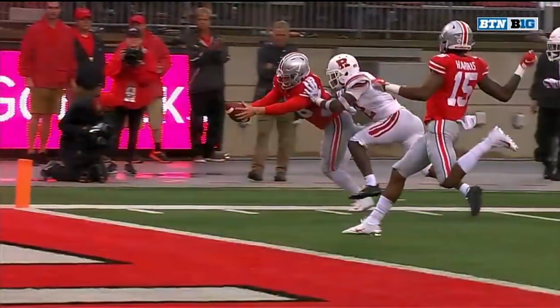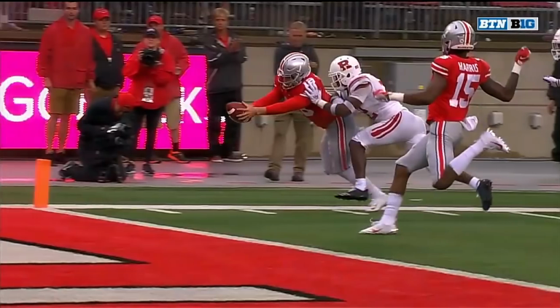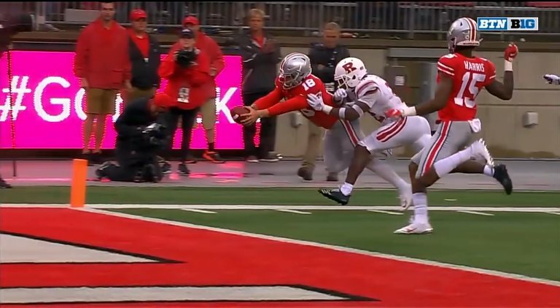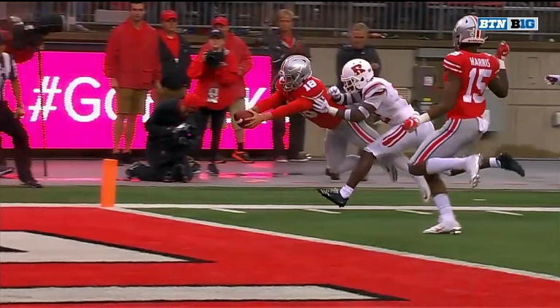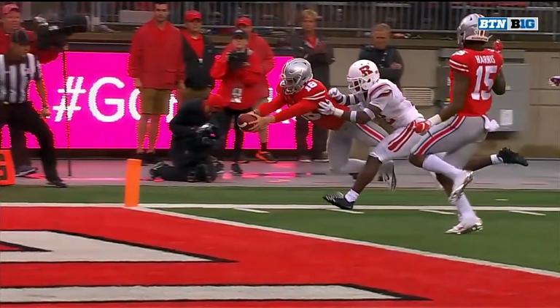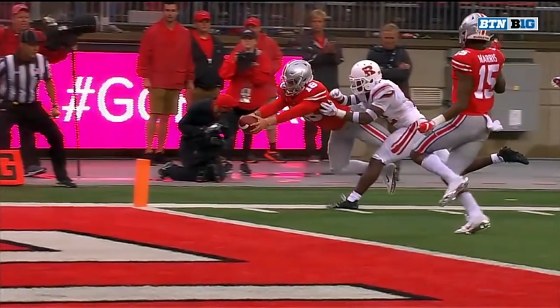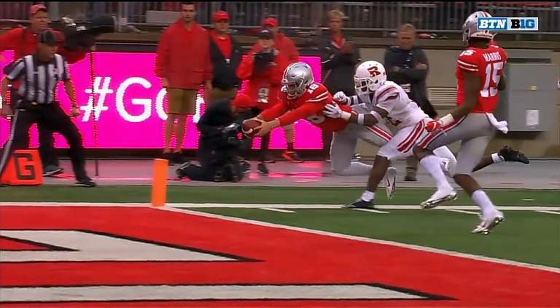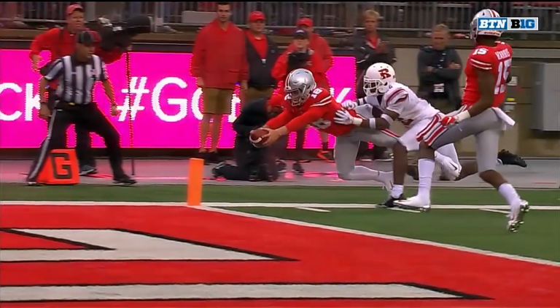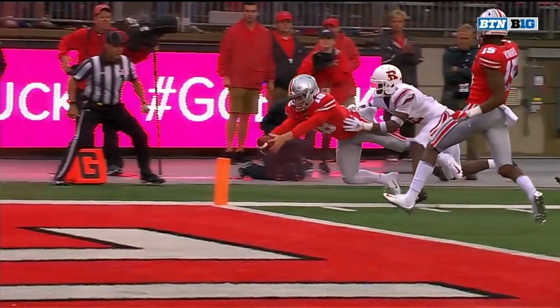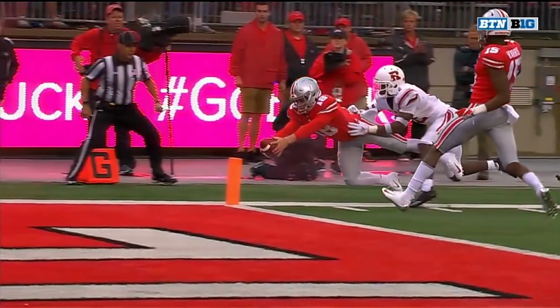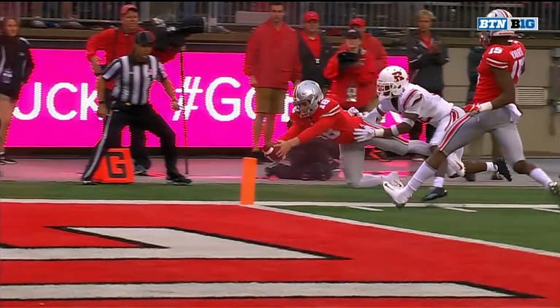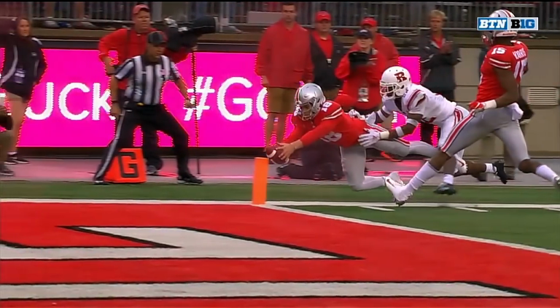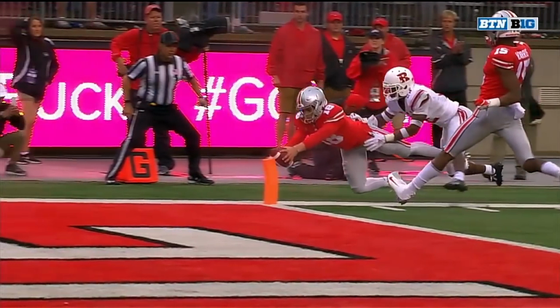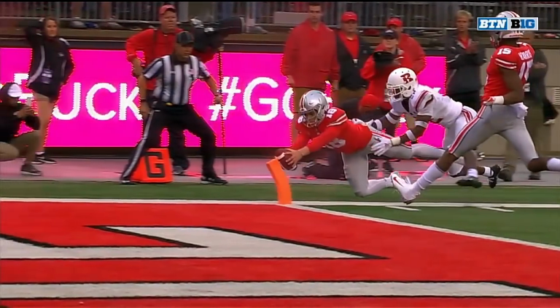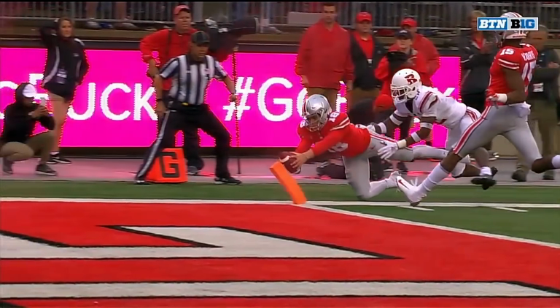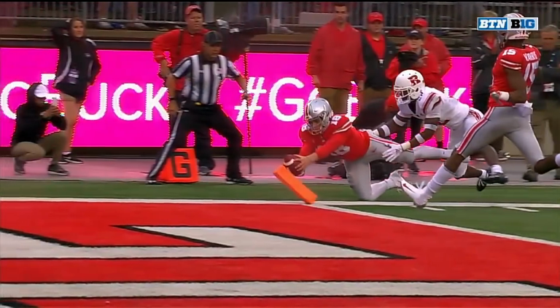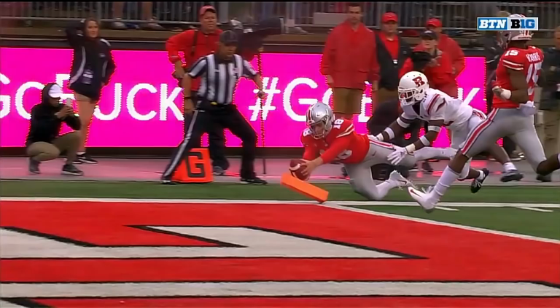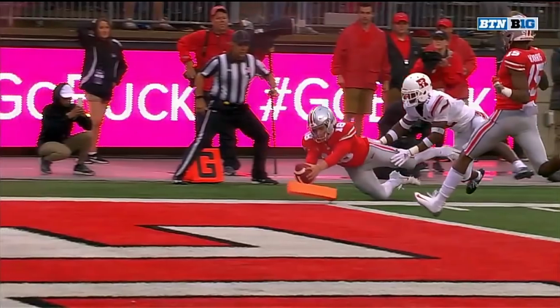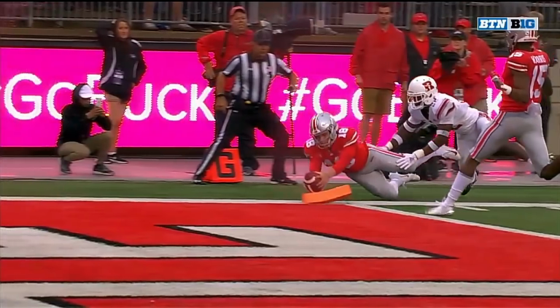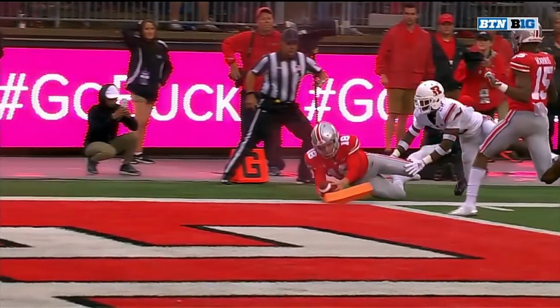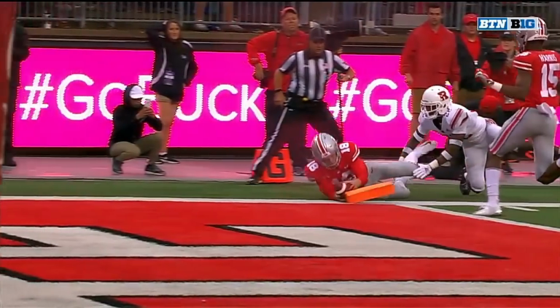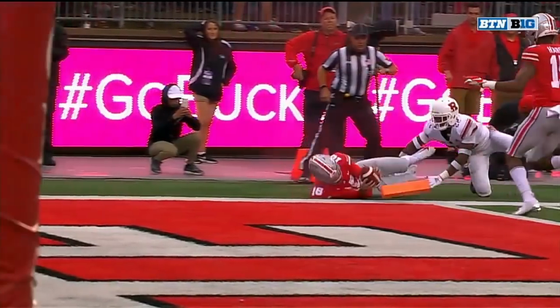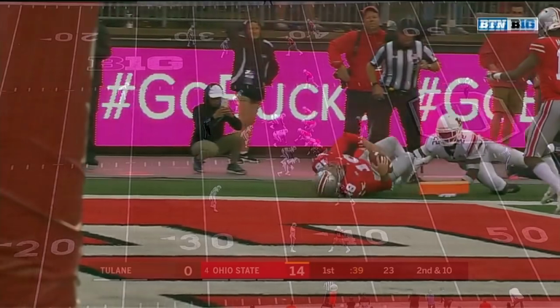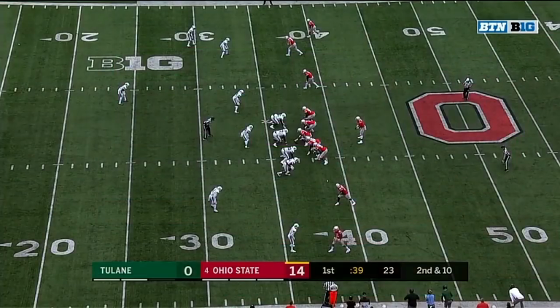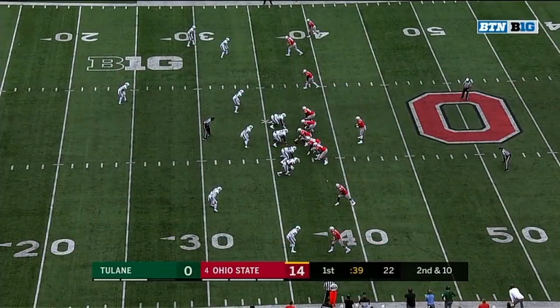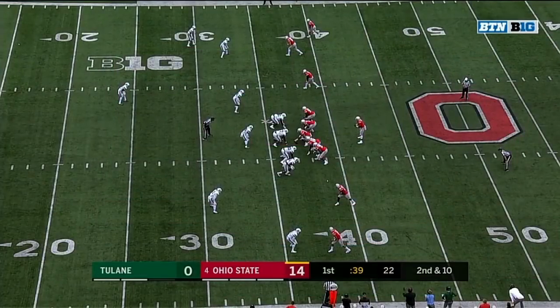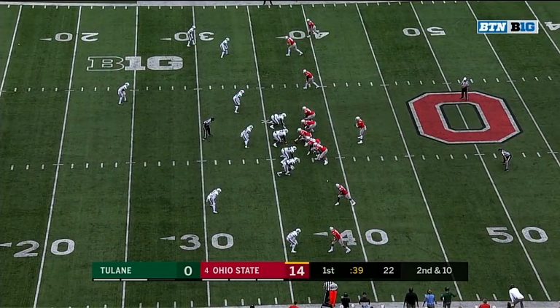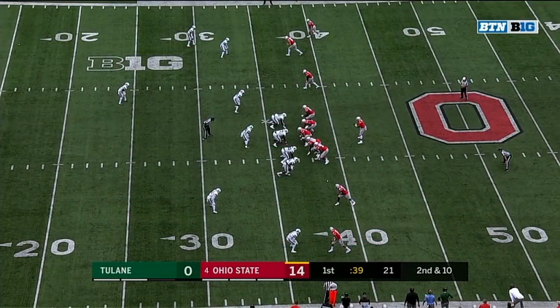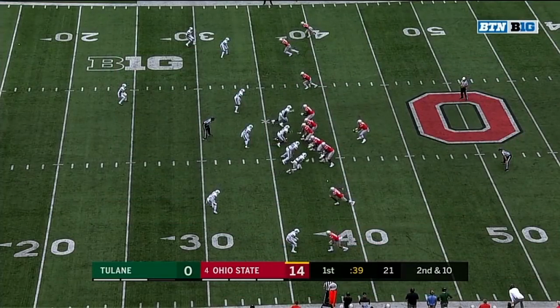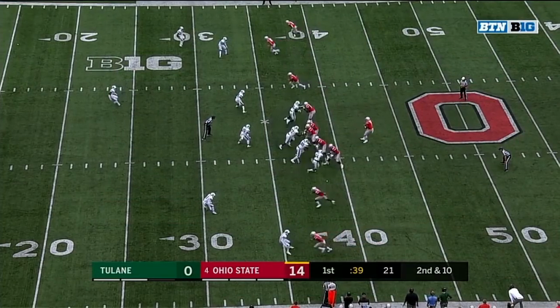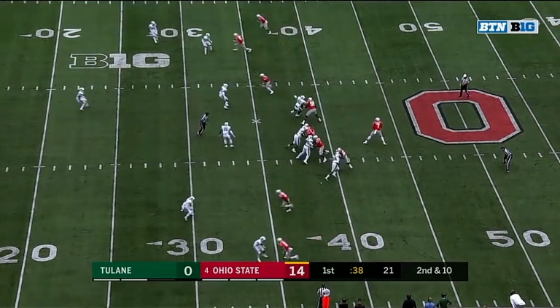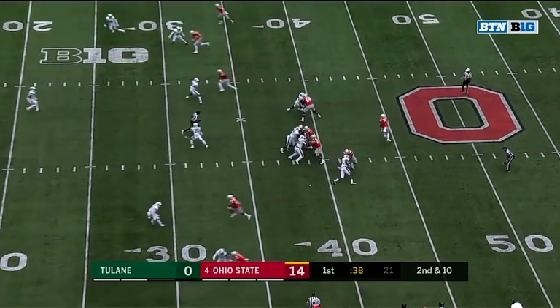Toe drag before the ball got the pylon — that's the question it may have. So it's second down and ten at the 37.